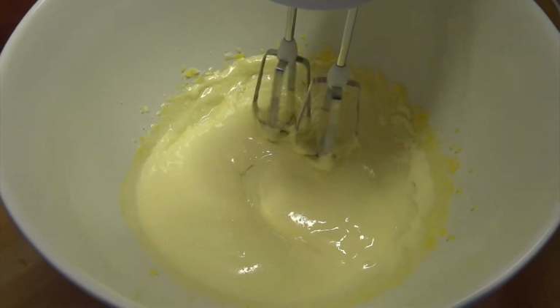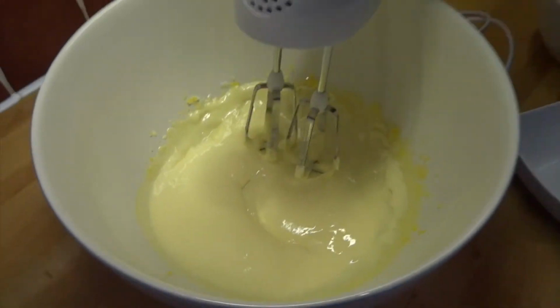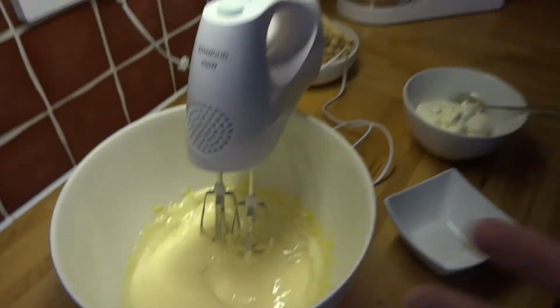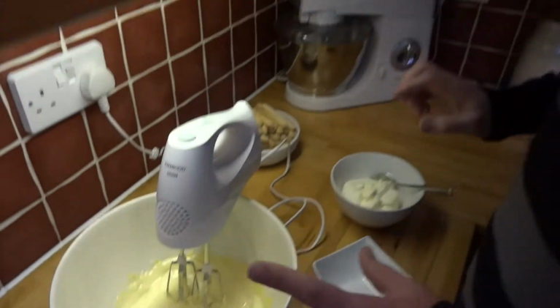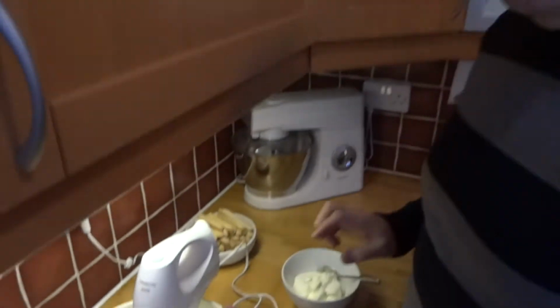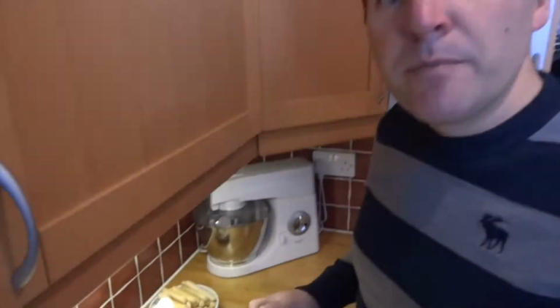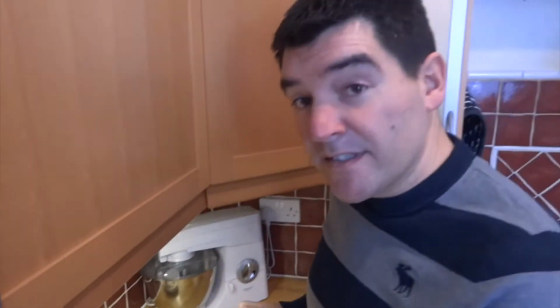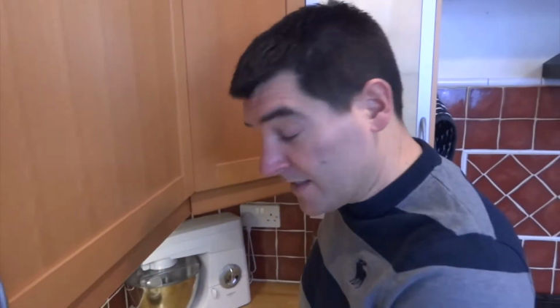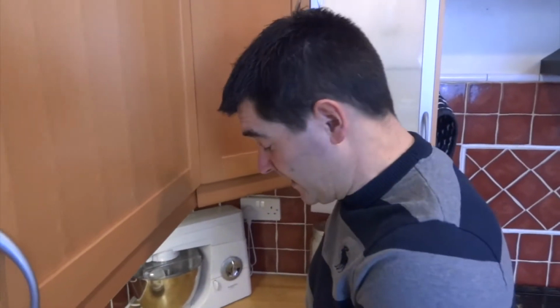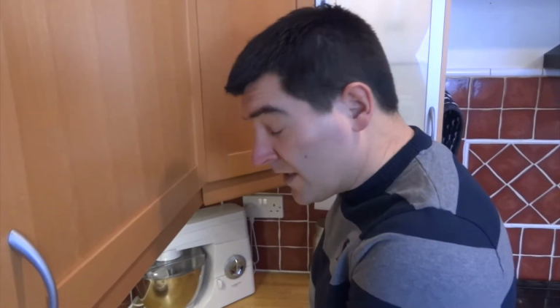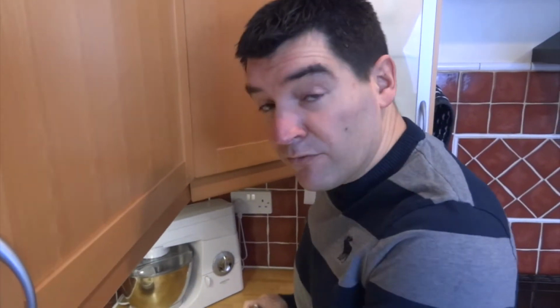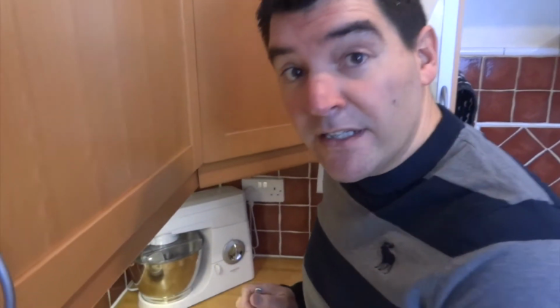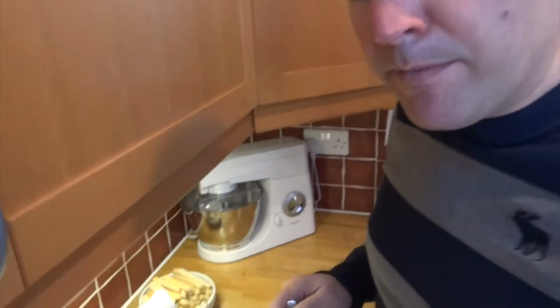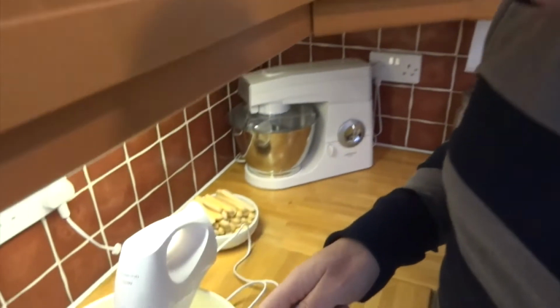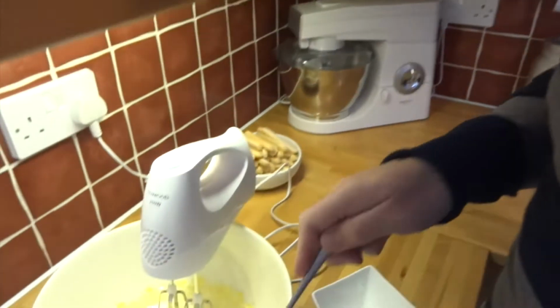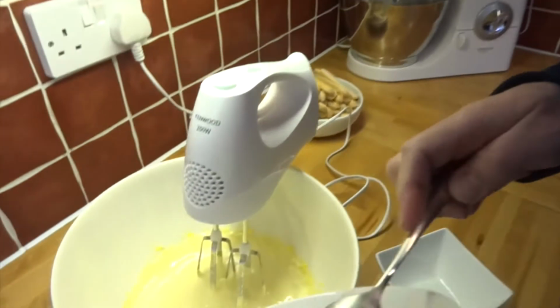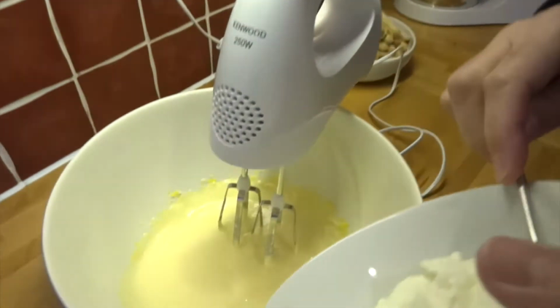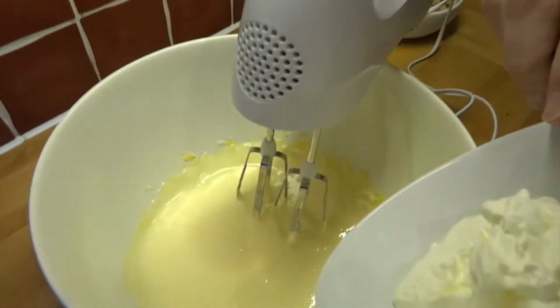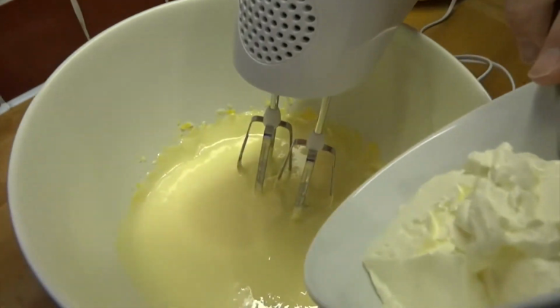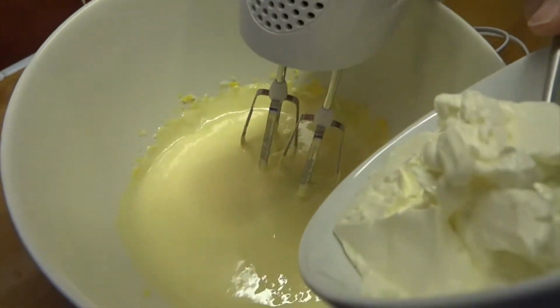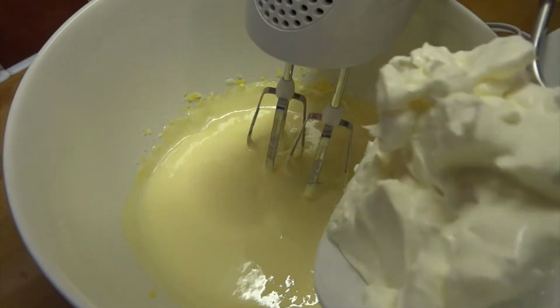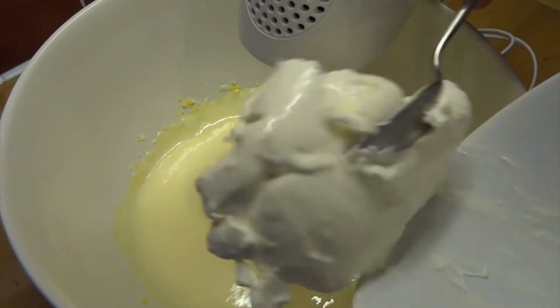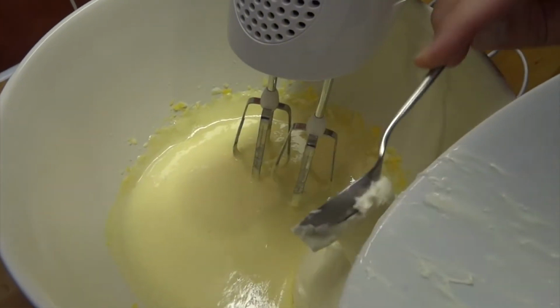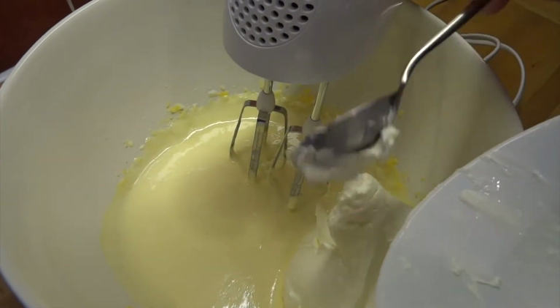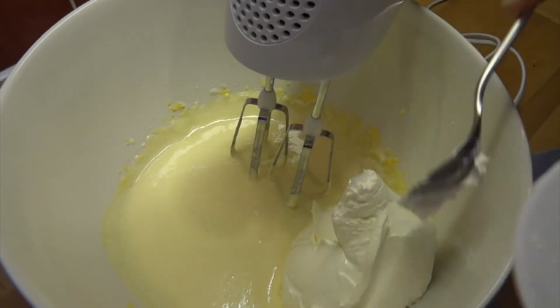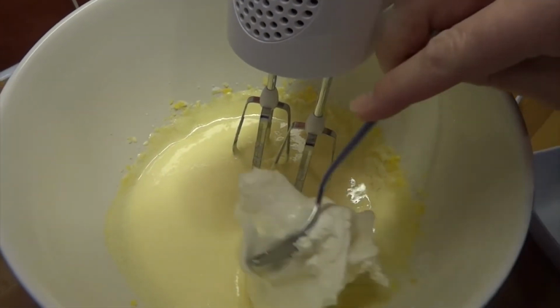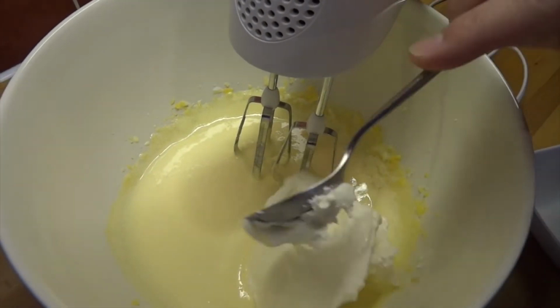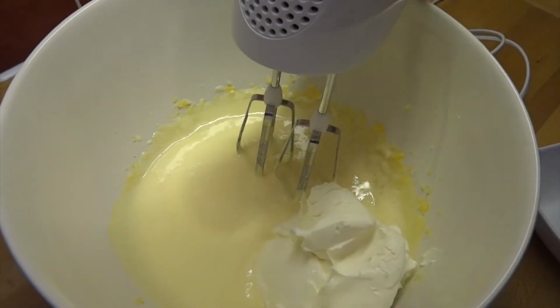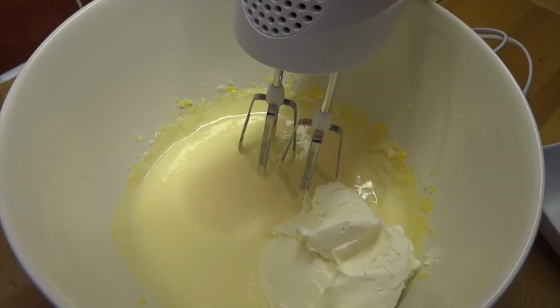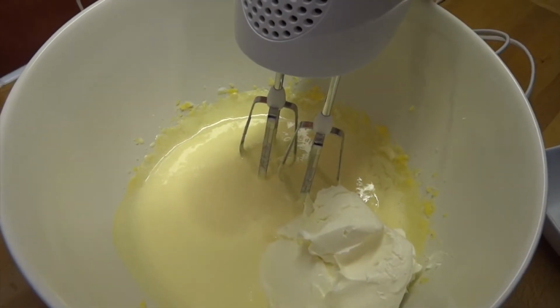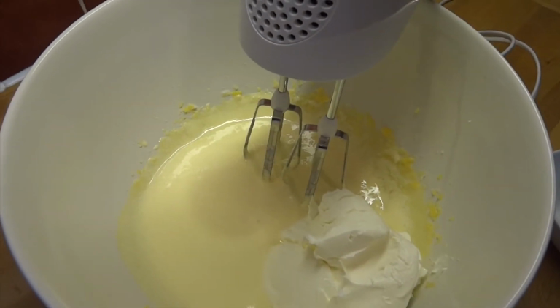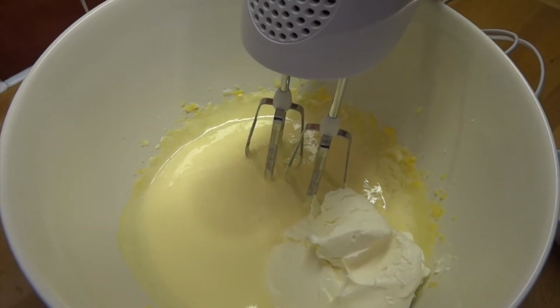I've got to my light yellow creamy consistency, so I'm ready to add my mascarpone cheese and continue whisking.